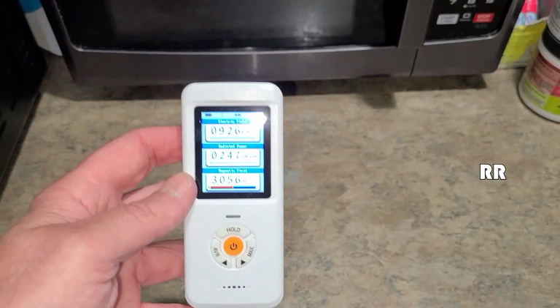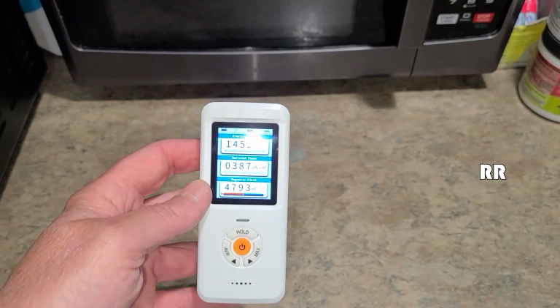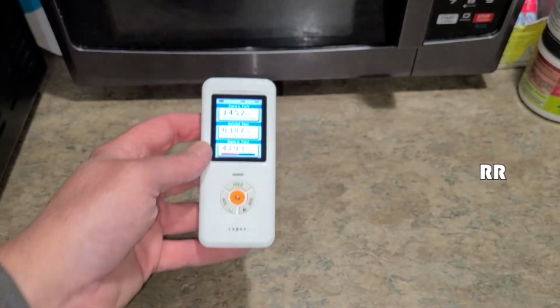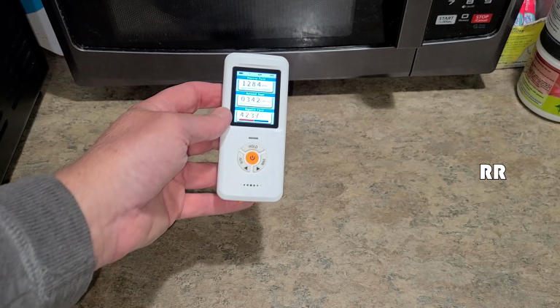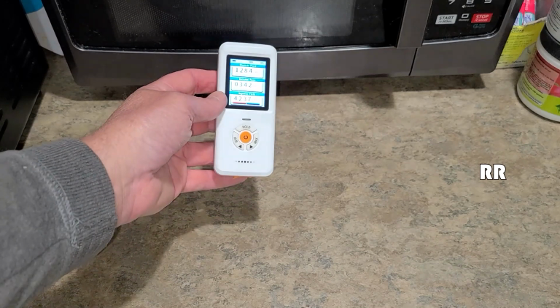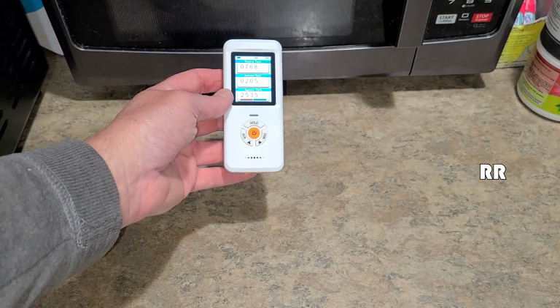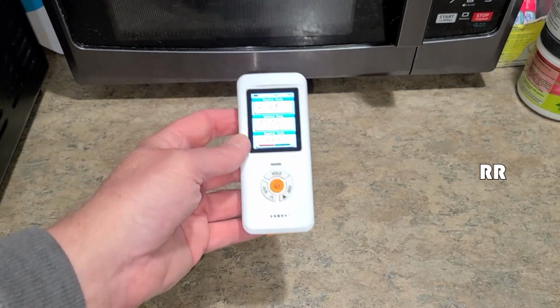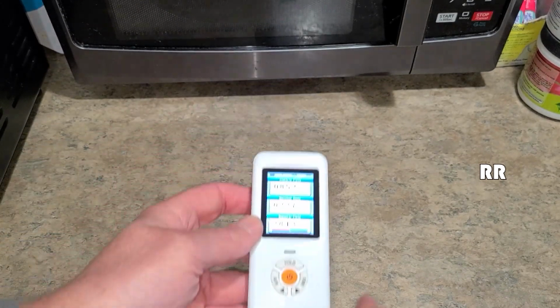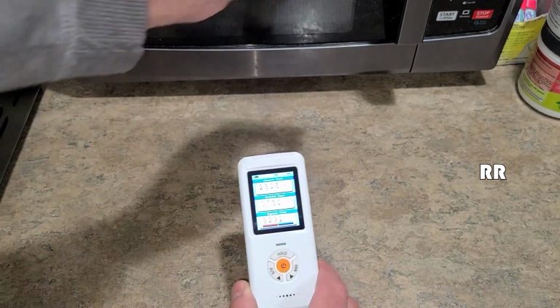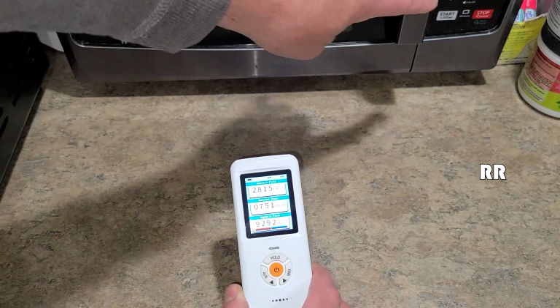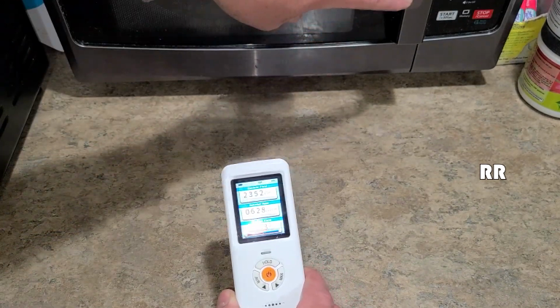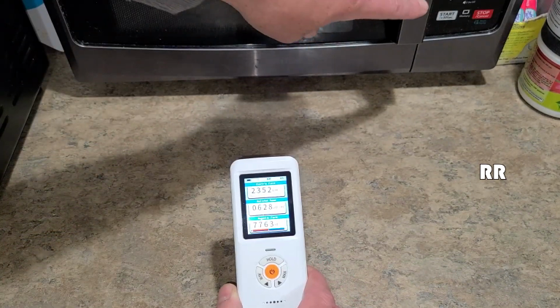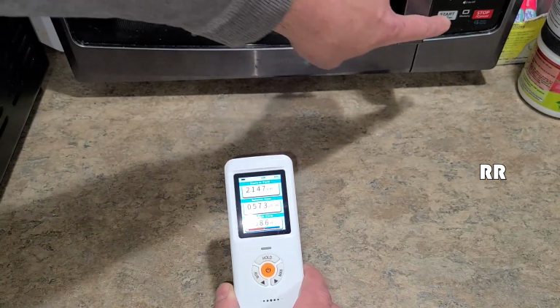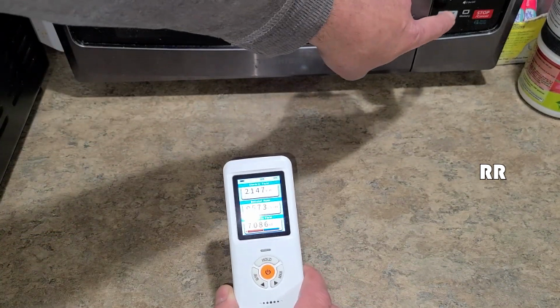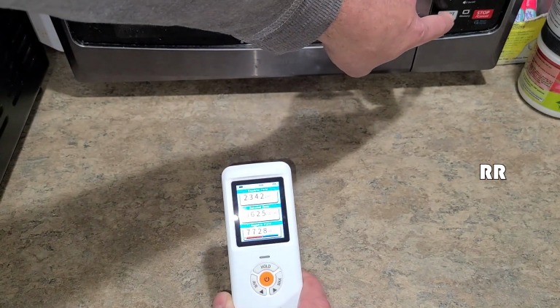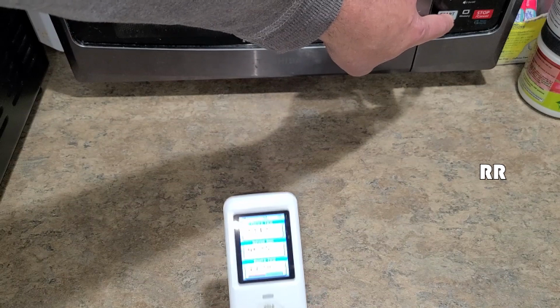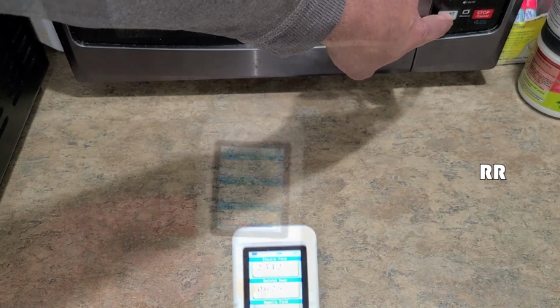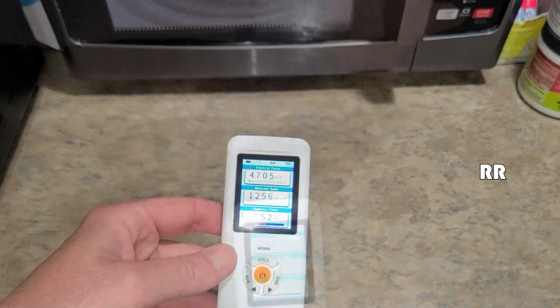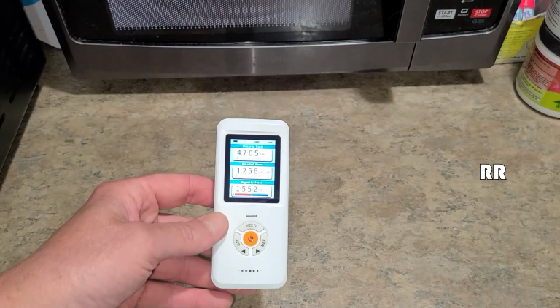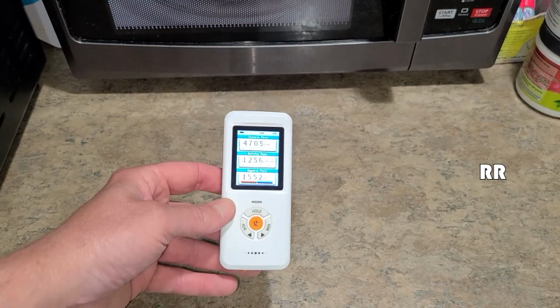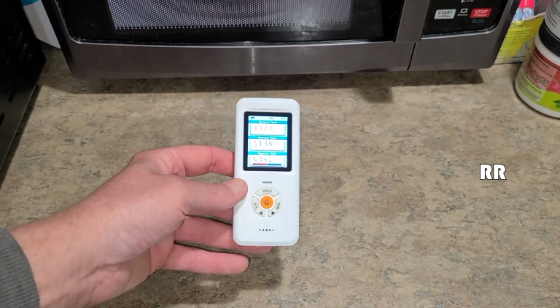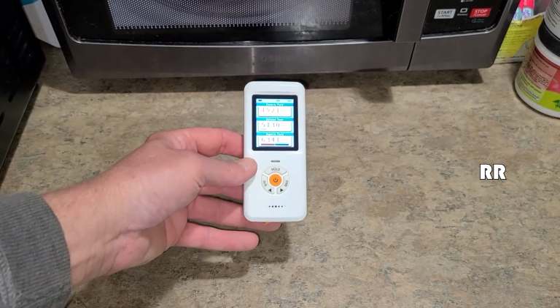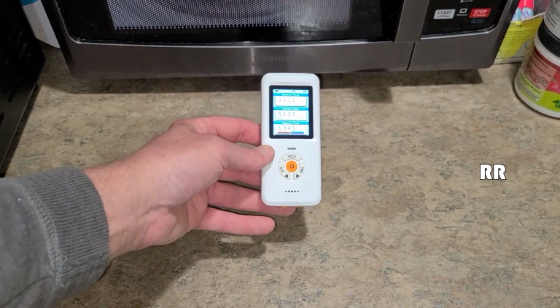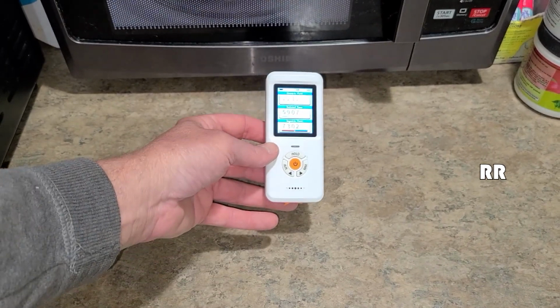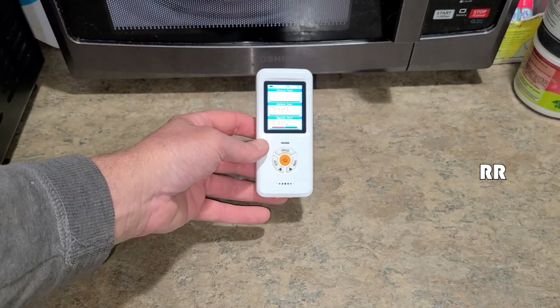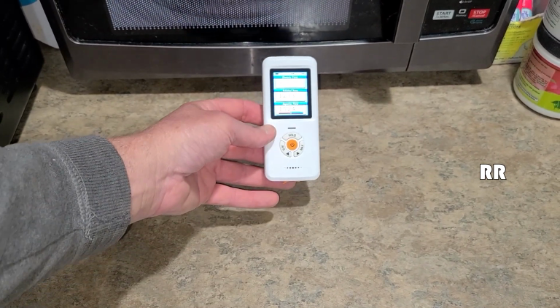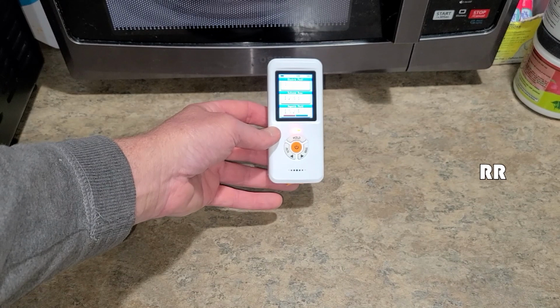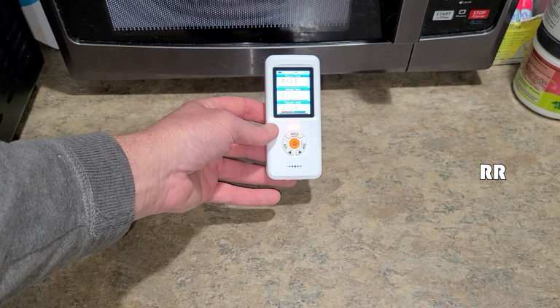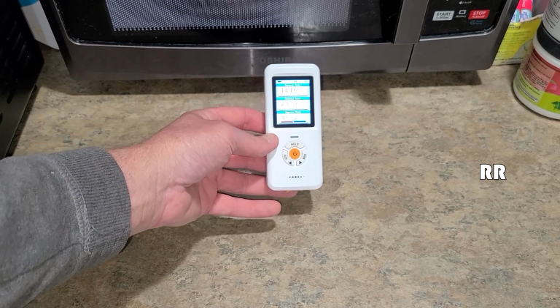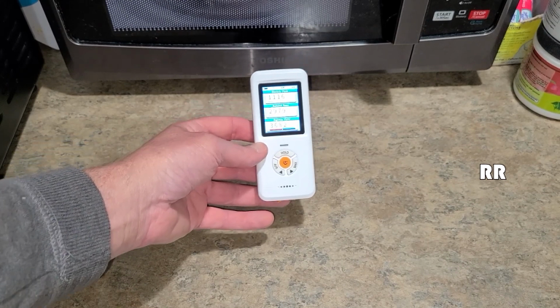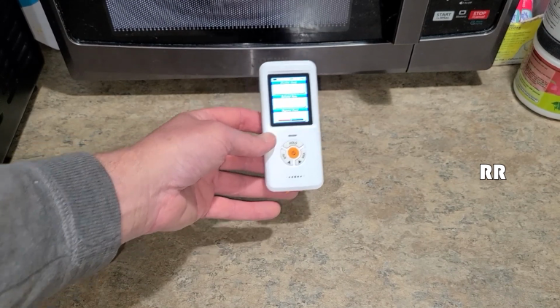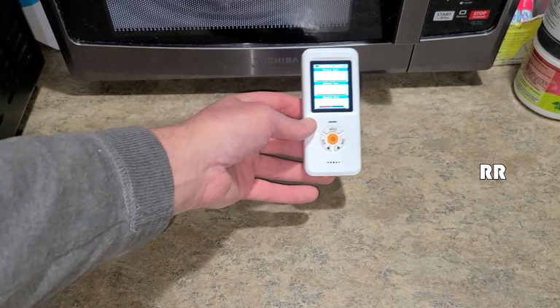We can see it here in front of my microwave oven — nothing's going on. I put a glass of water in there just to make sure there's something in the microwave. Watch what happens. That's creepy.